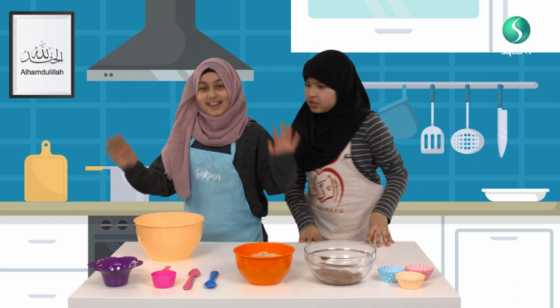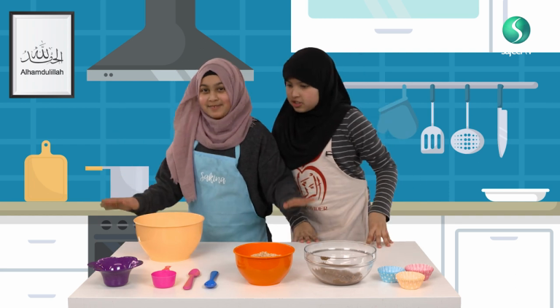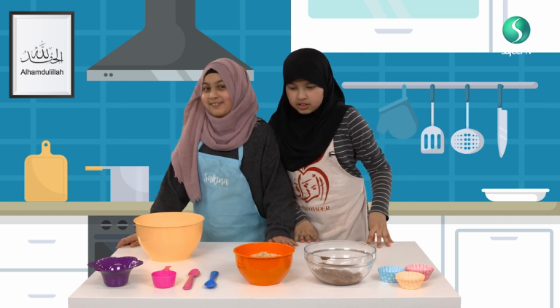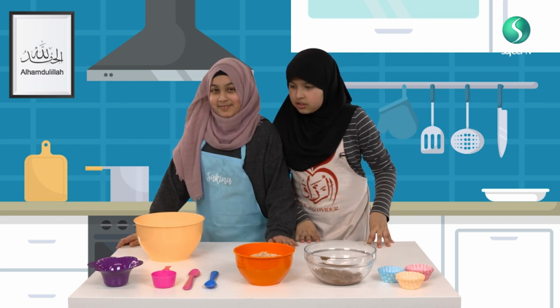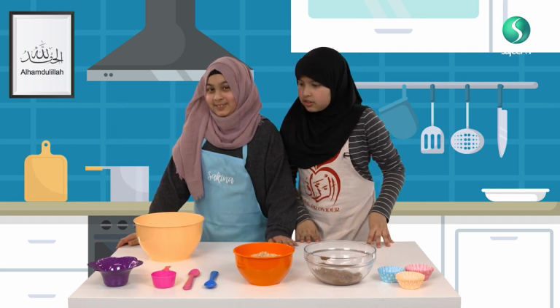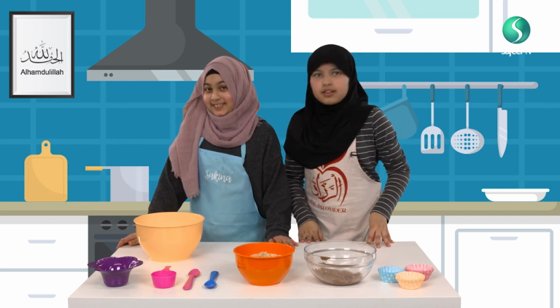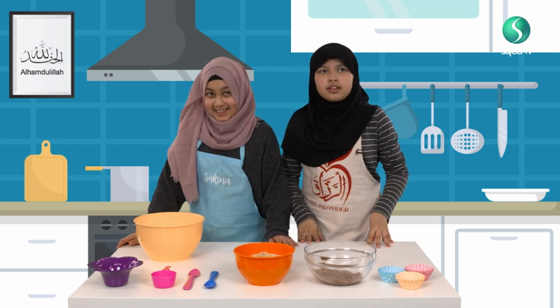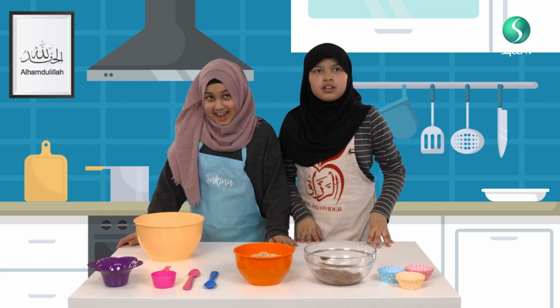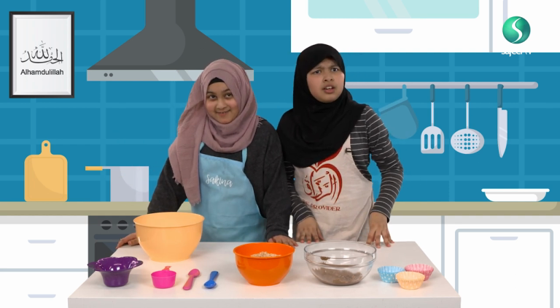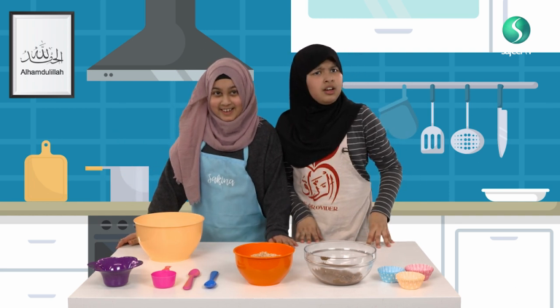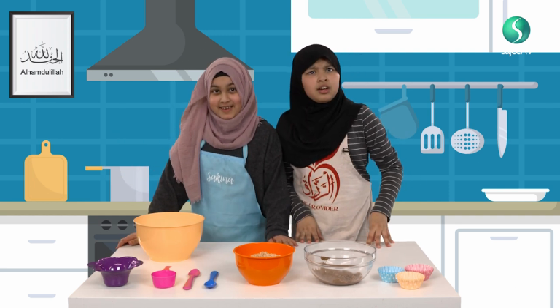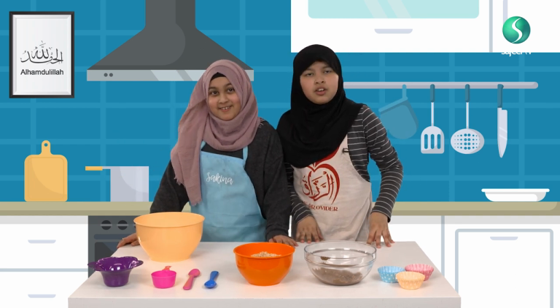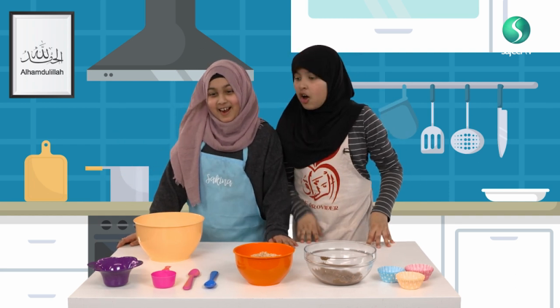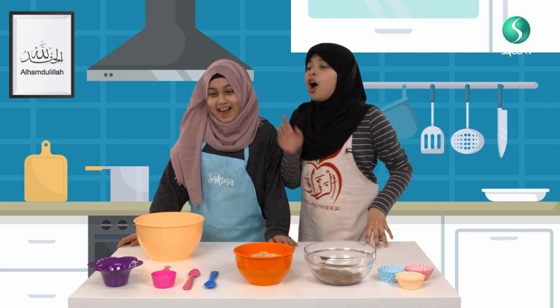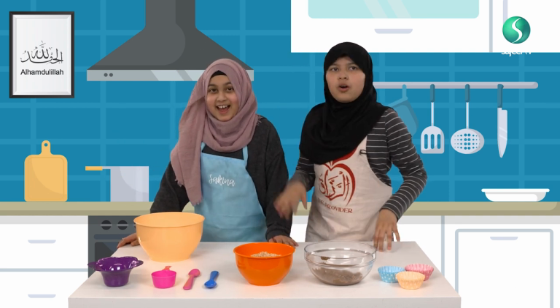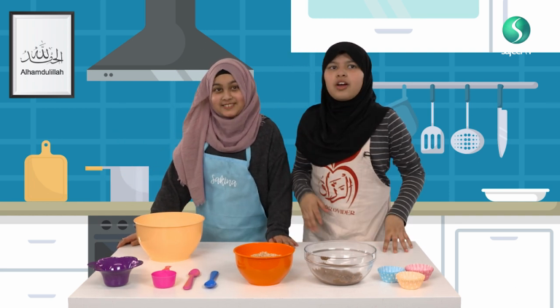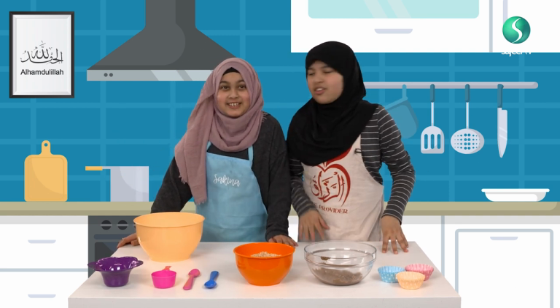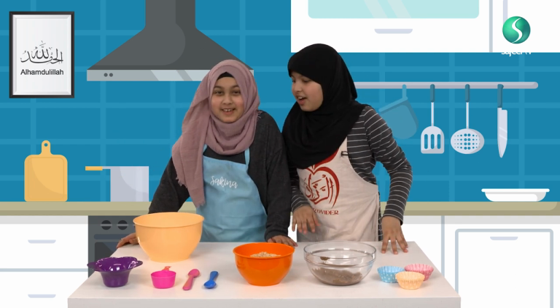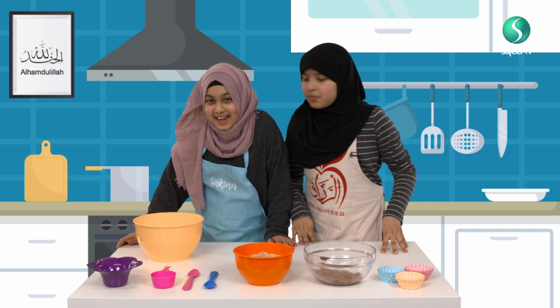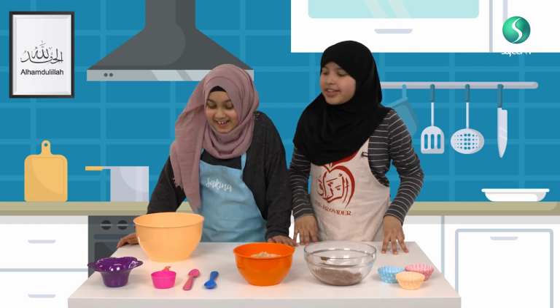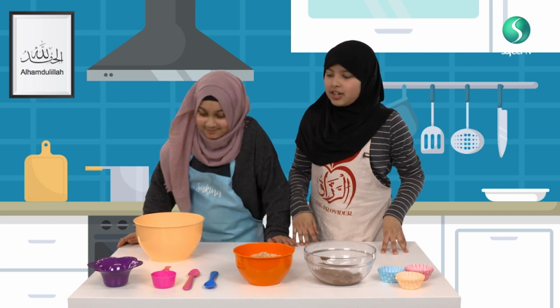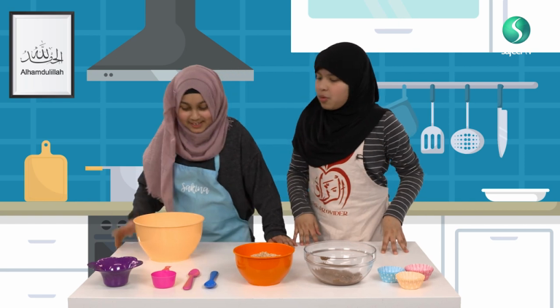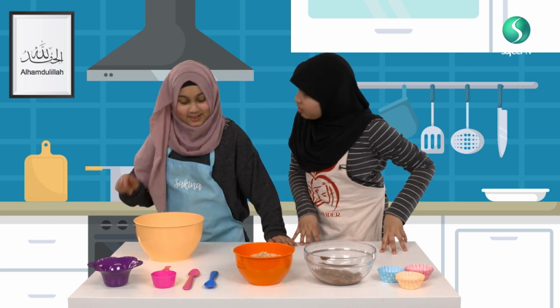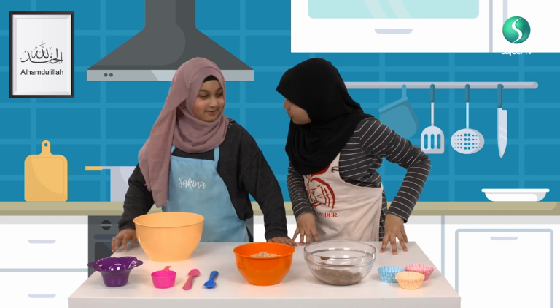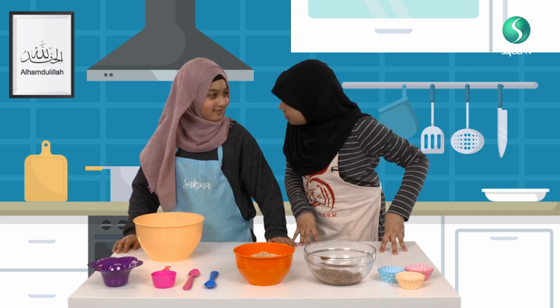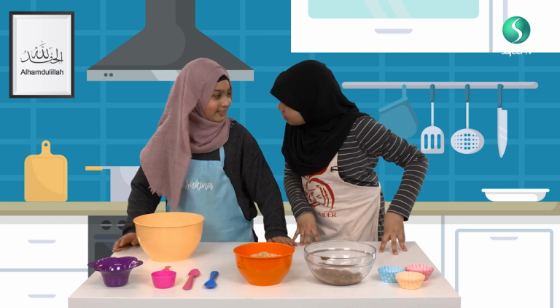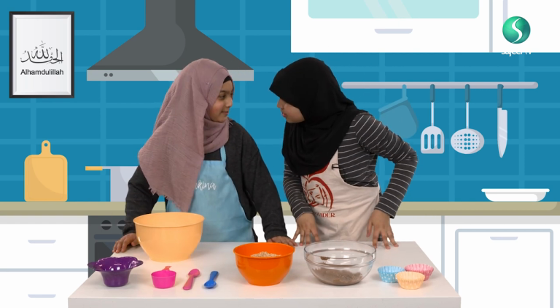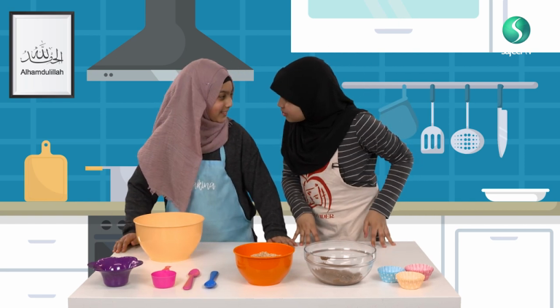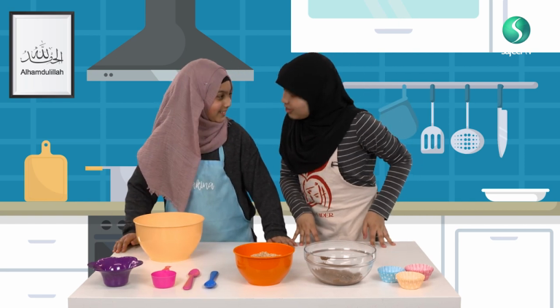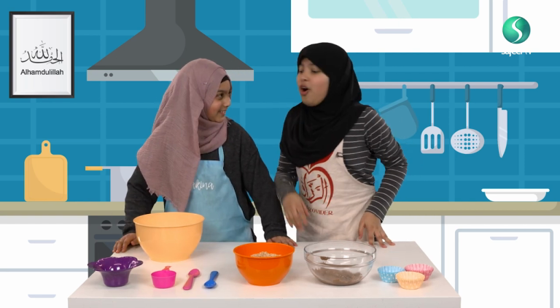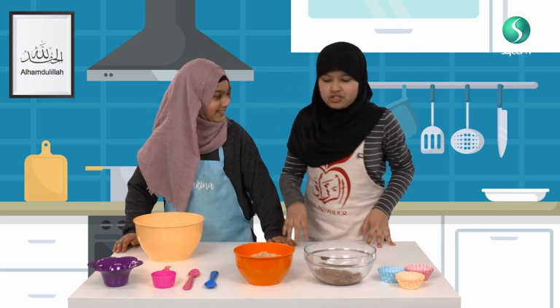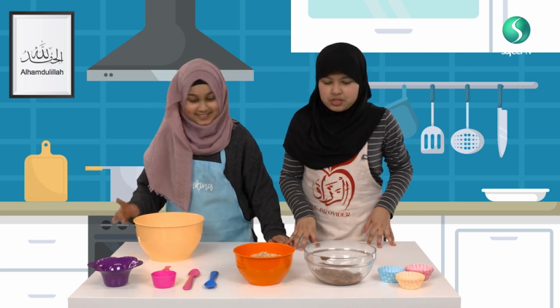Salaam Alaikum! So today we're going to make Rice Krispies. What? Rice Krispies. Oh, Rice Krispies!